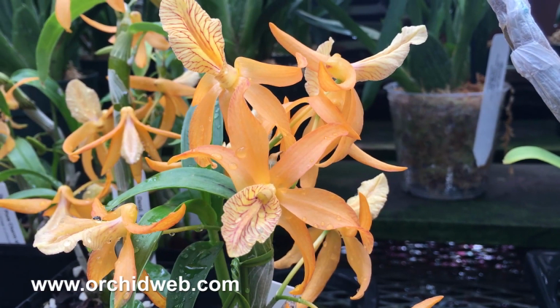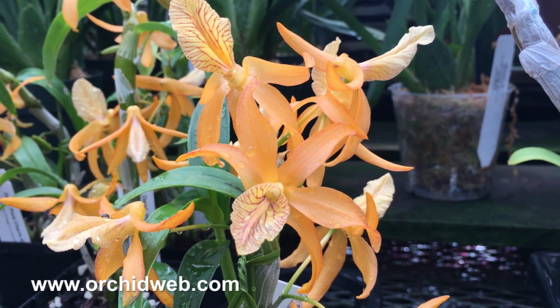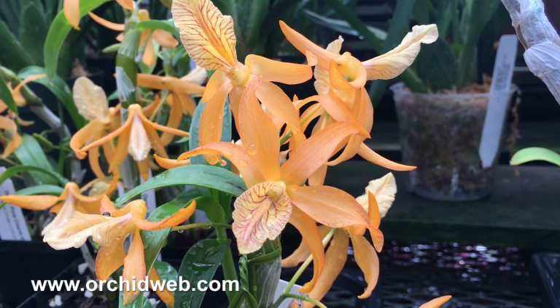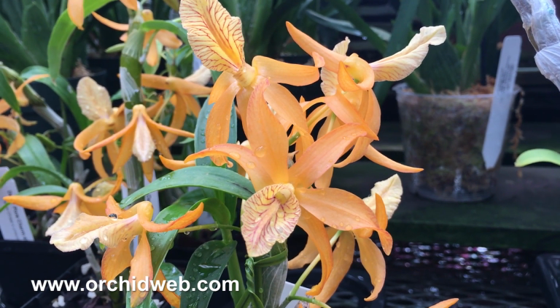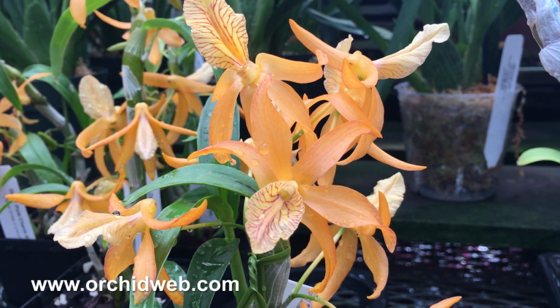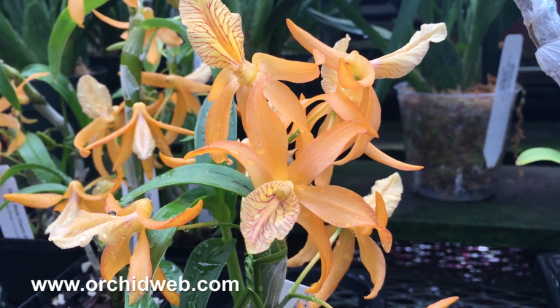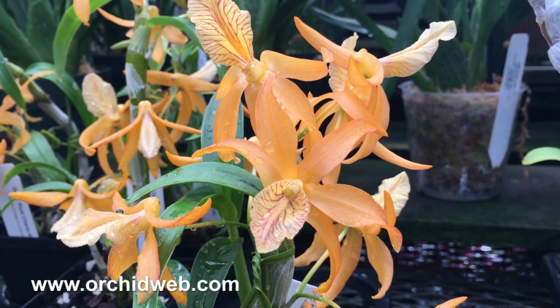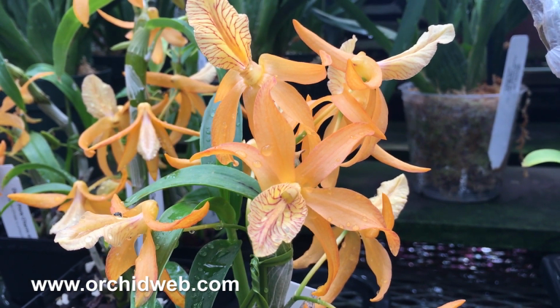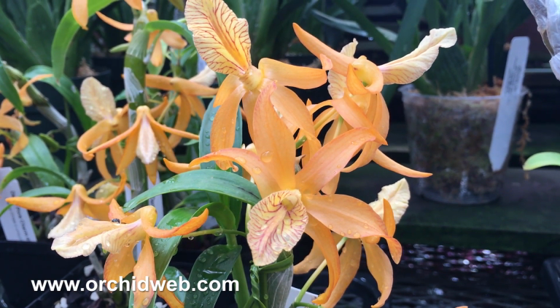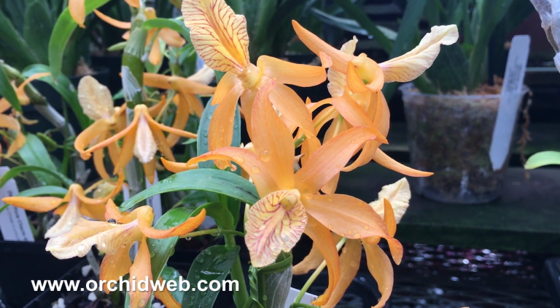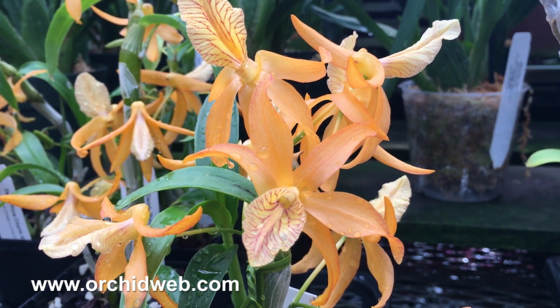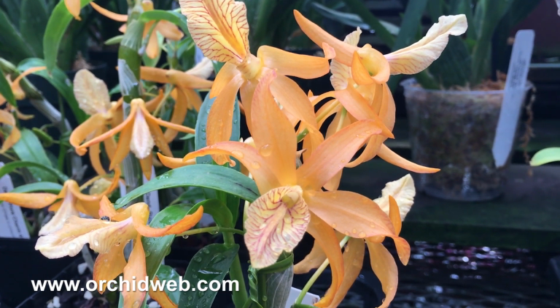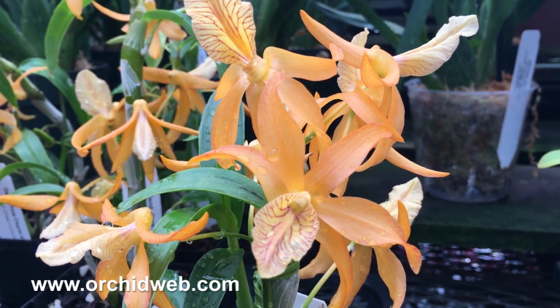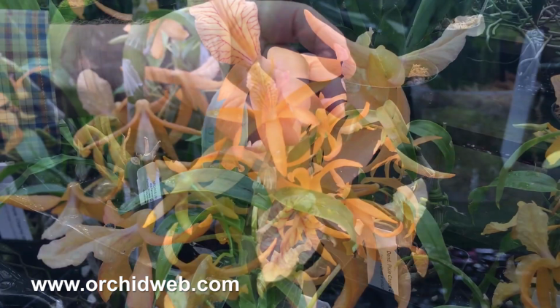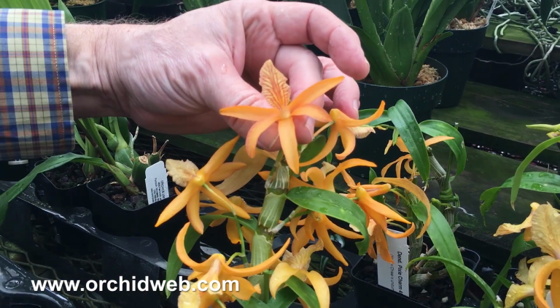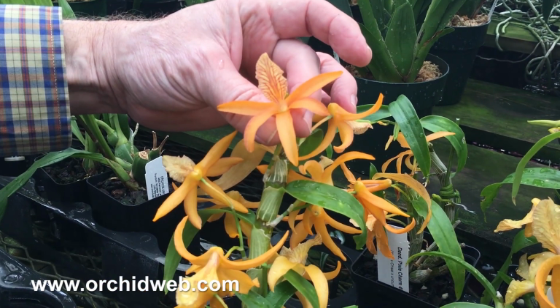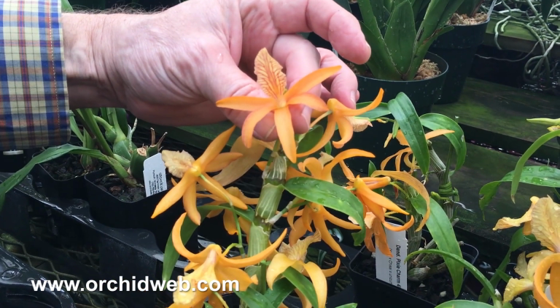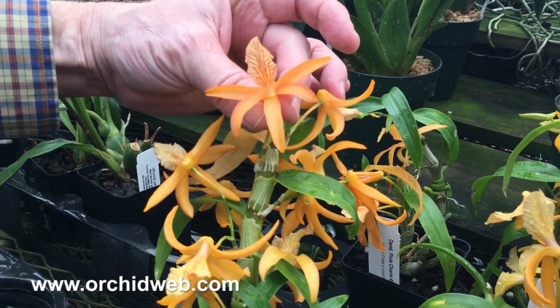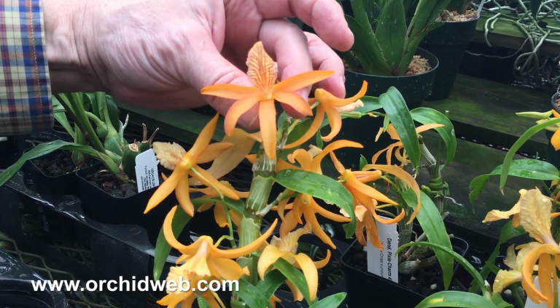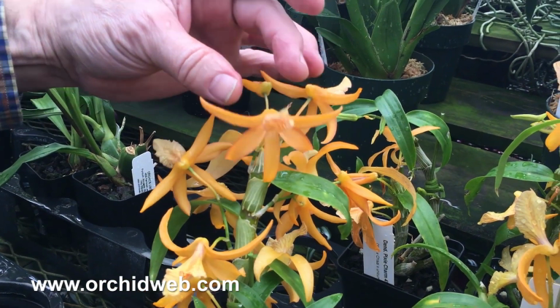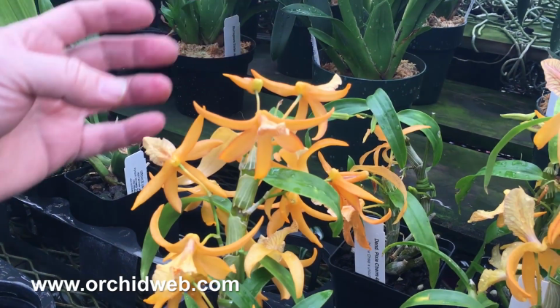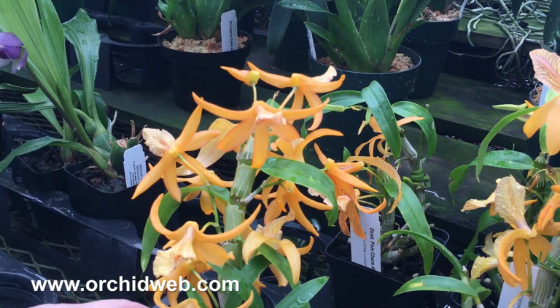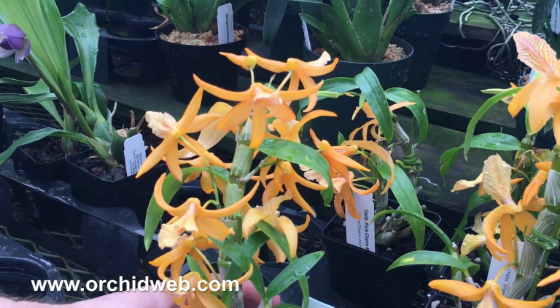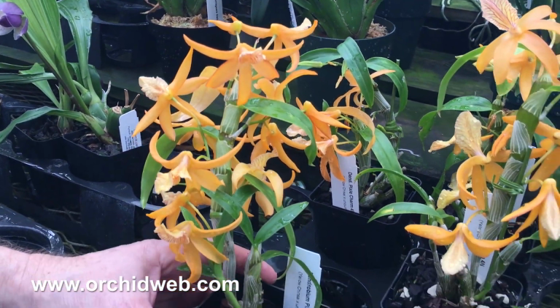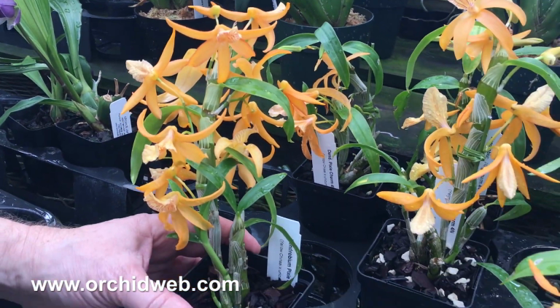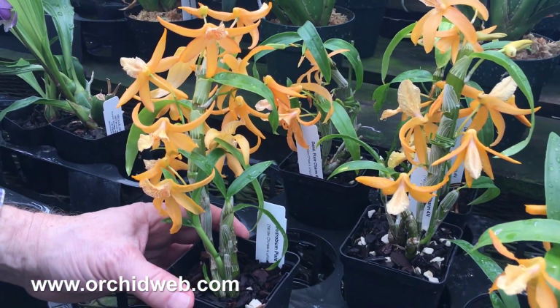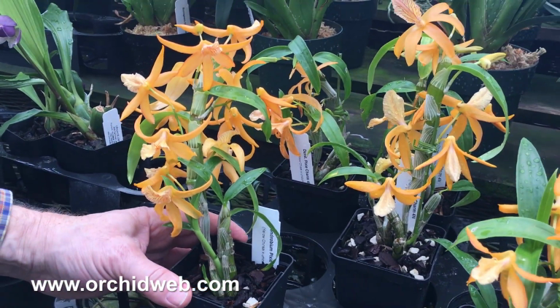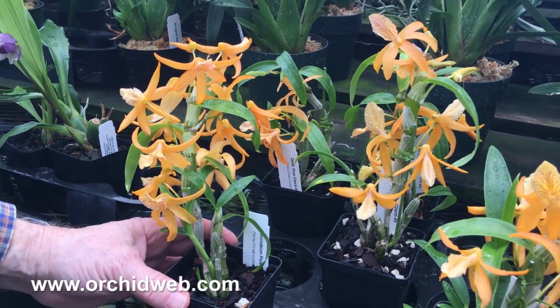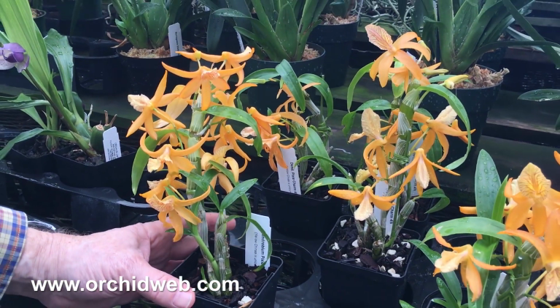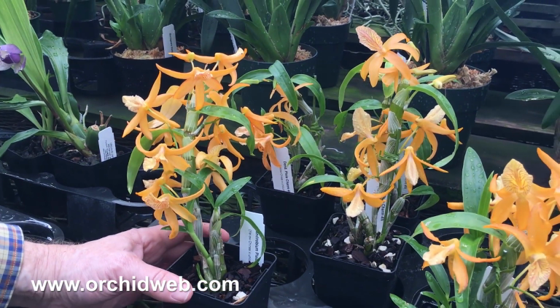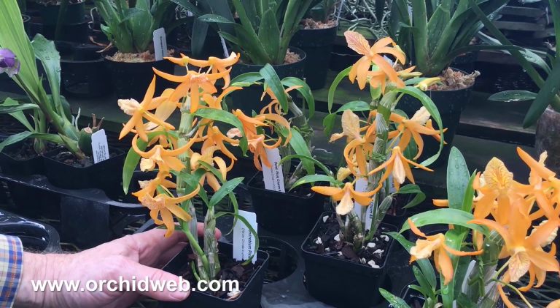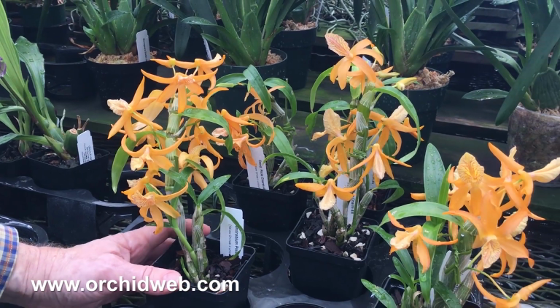The flowers are a fairly good size, up around three inches, and they're this beautiful light orange color with darker red veins on the lip. They have a nice fragrance, kind of smelling like tangerines, or color crayons in some people's minds.